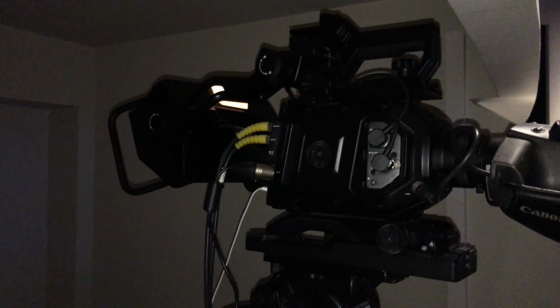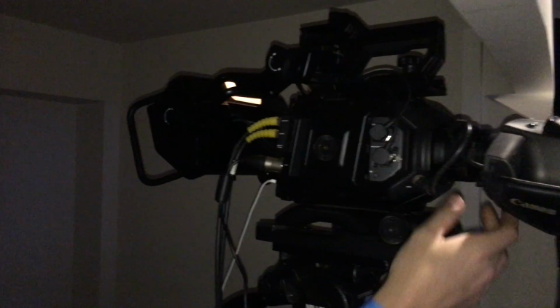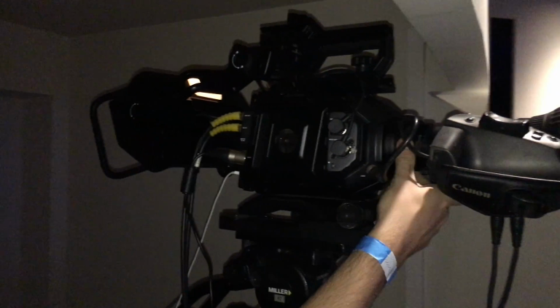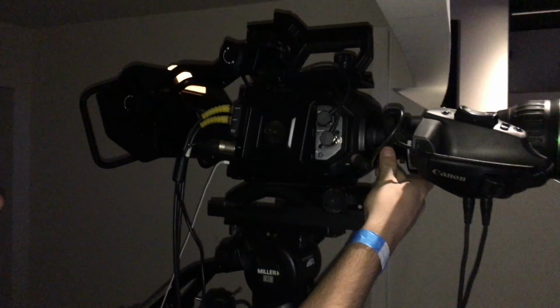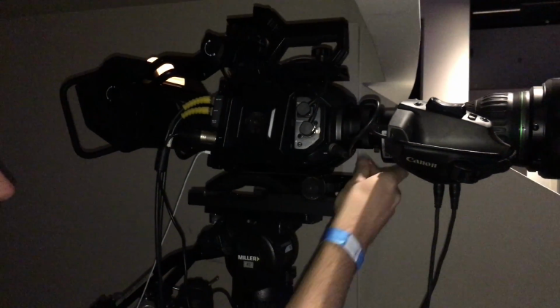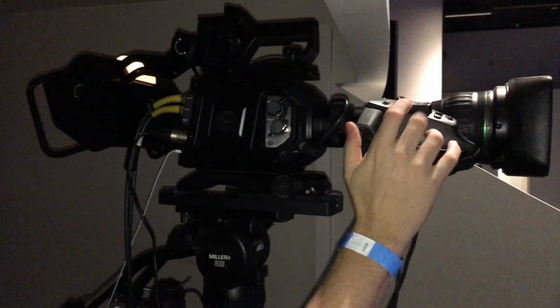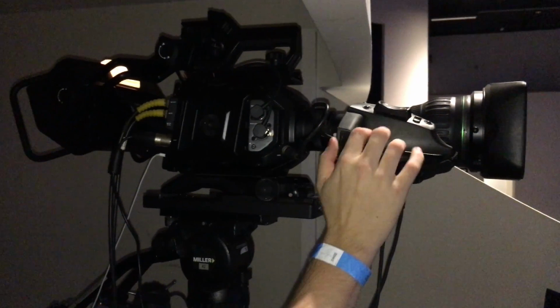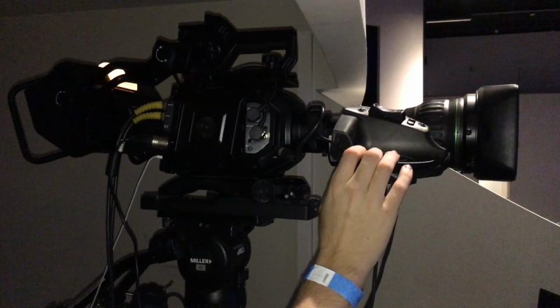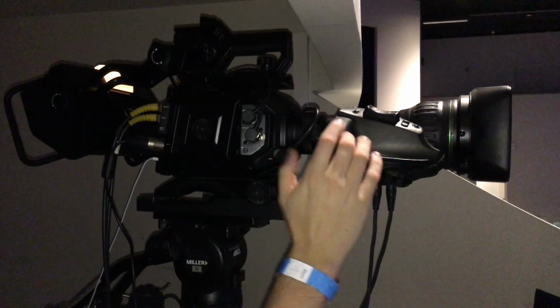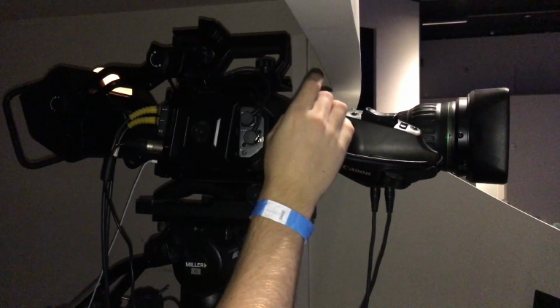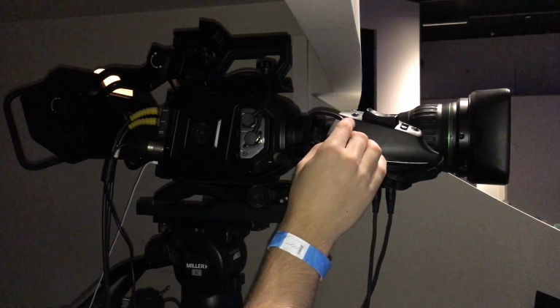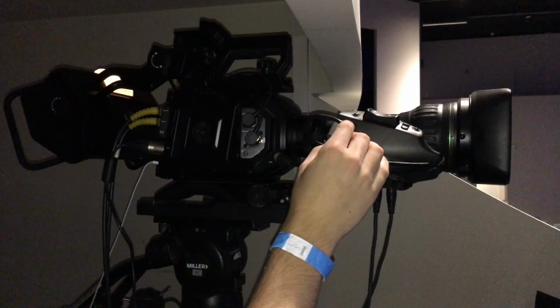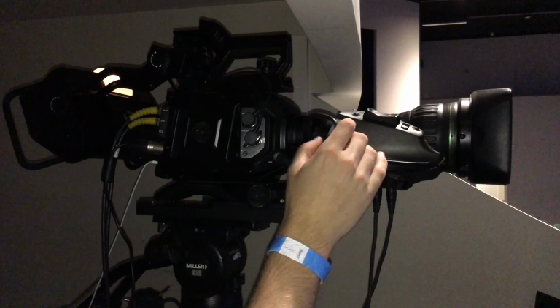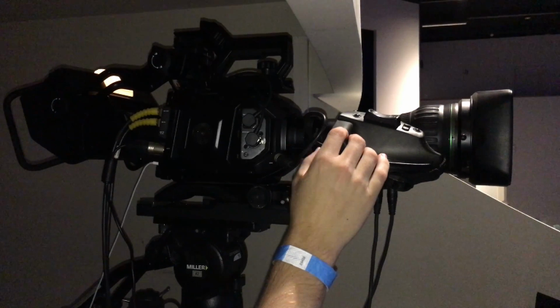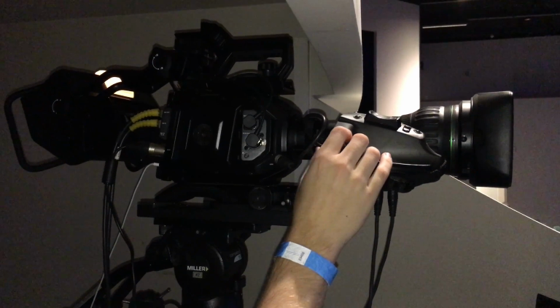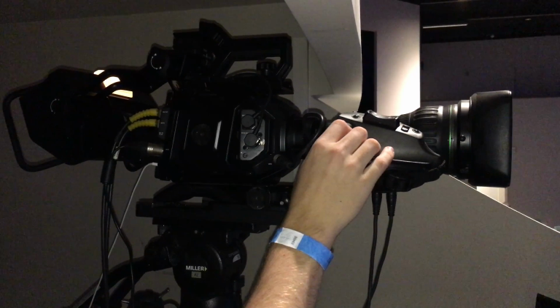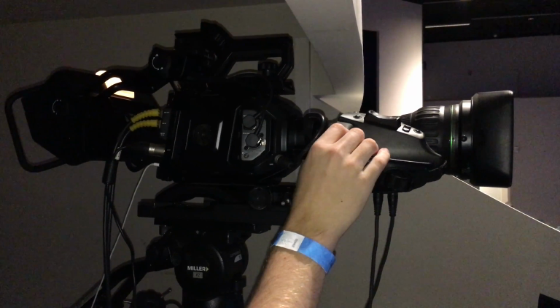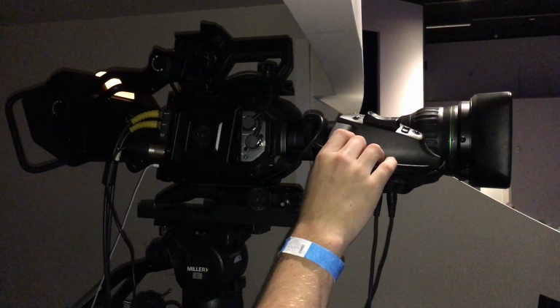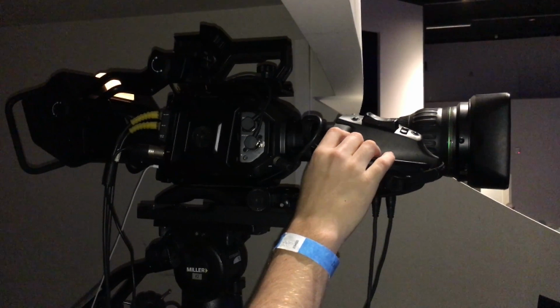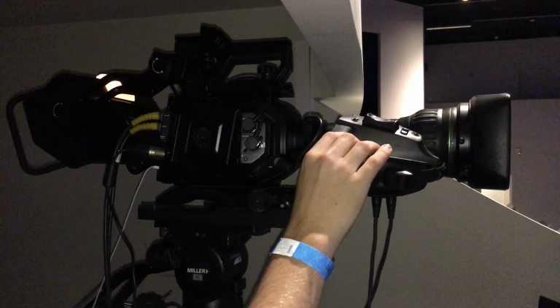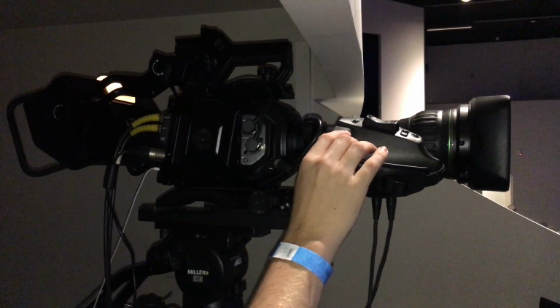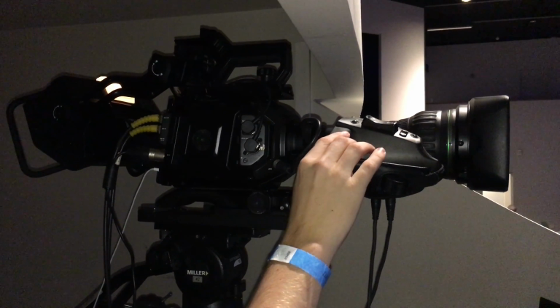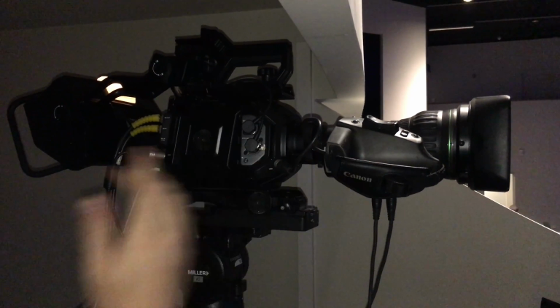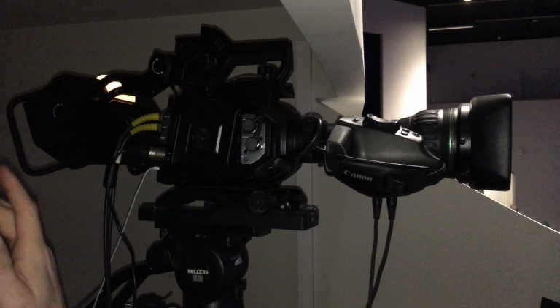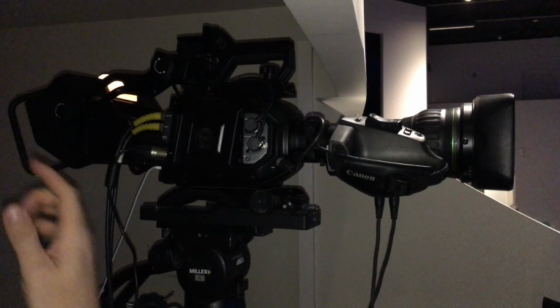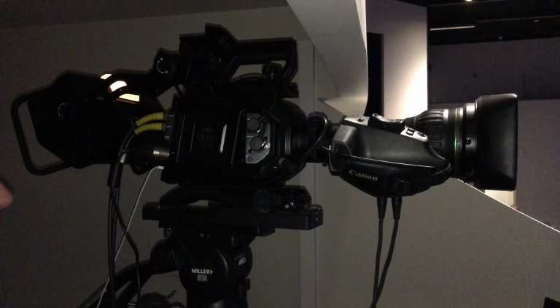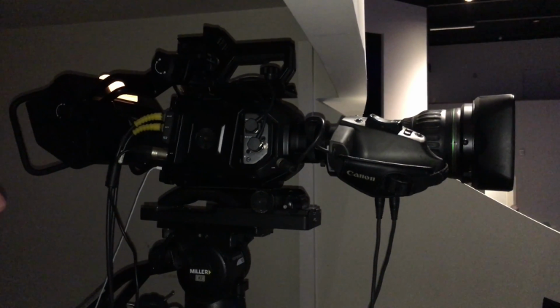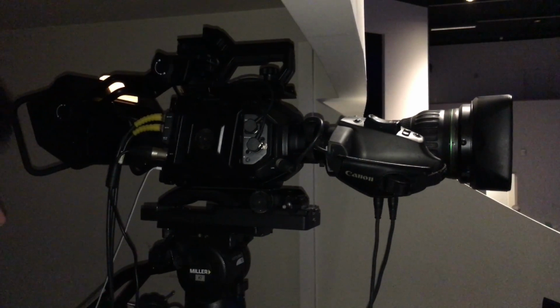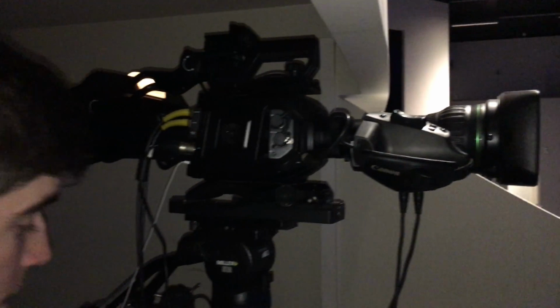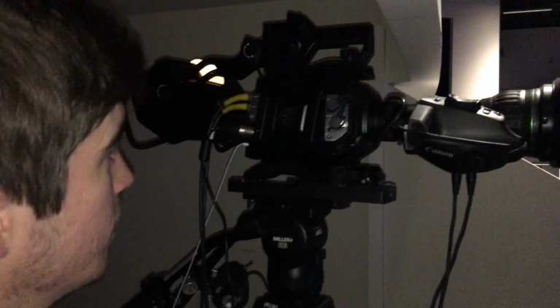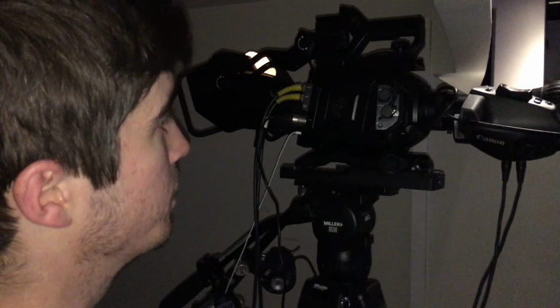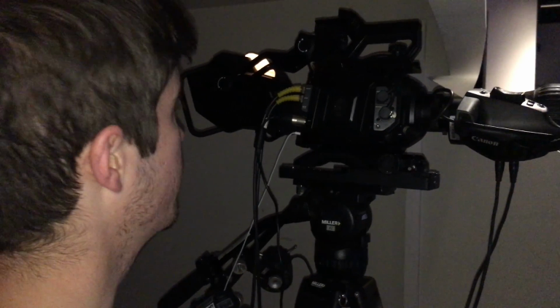On the front we've got a B4 mount running a Canon 22x zoom, so it's actually looking really good. We've got it in crop mode so we're only doing an HD switch, but yeah I just wanted to do a quick look around.